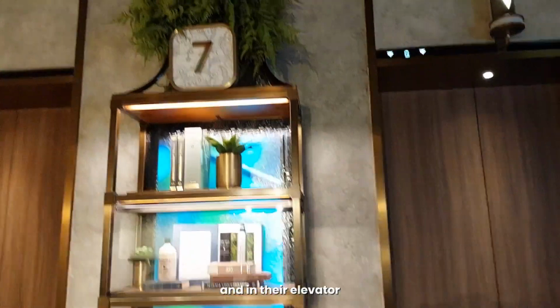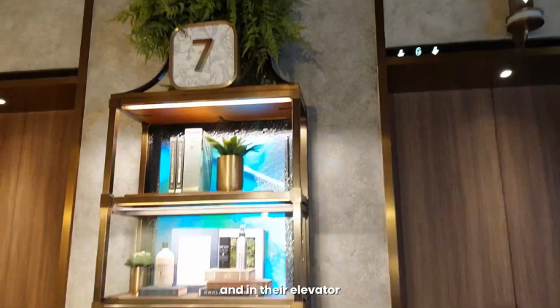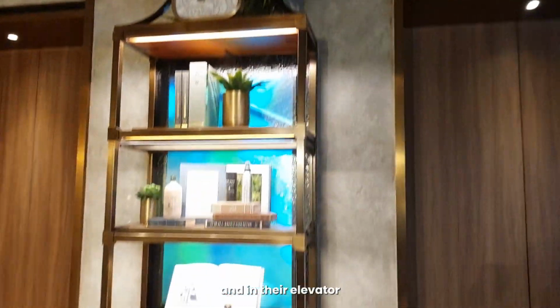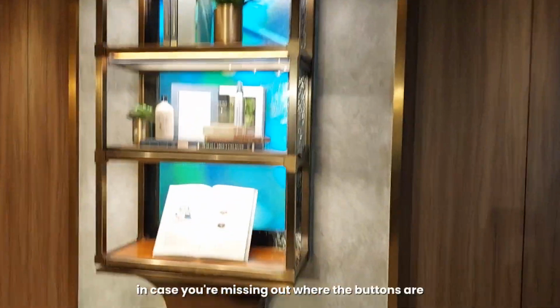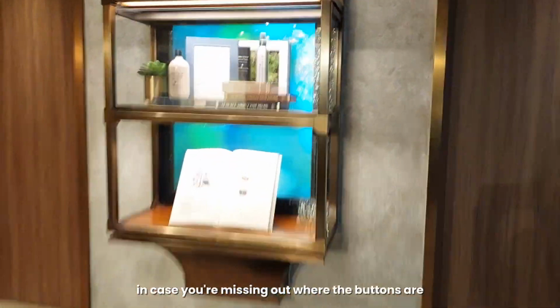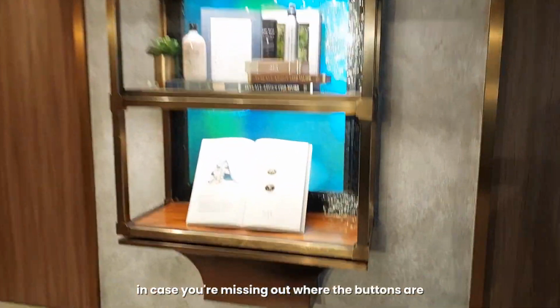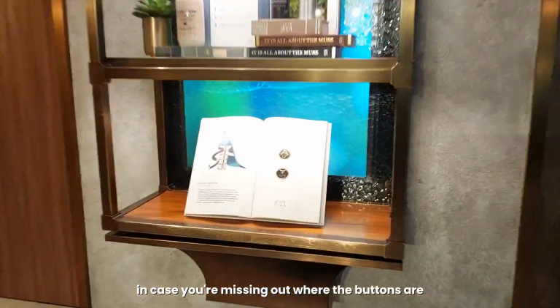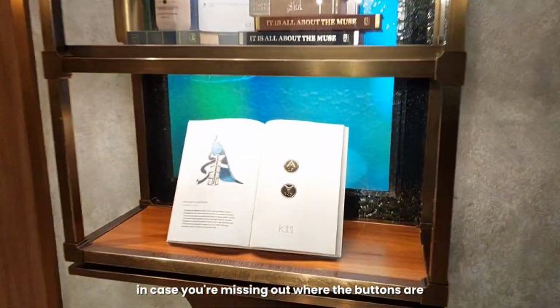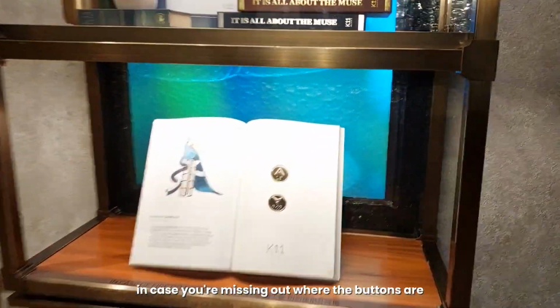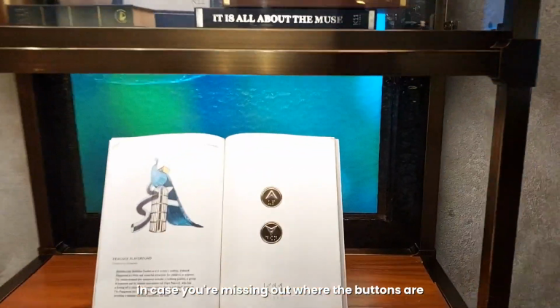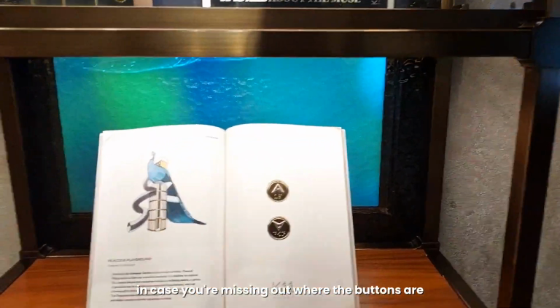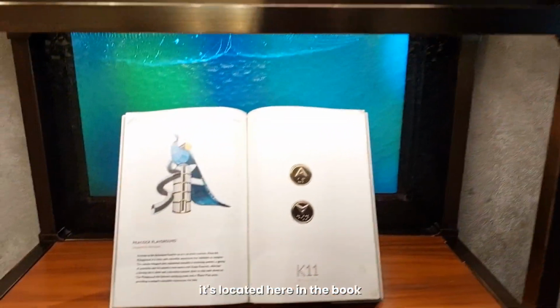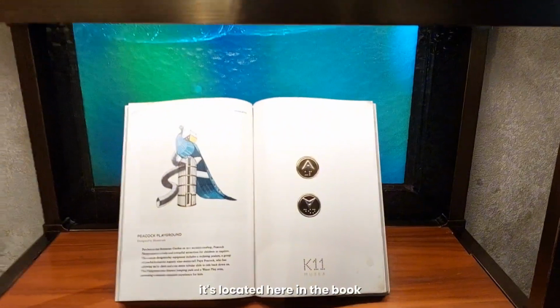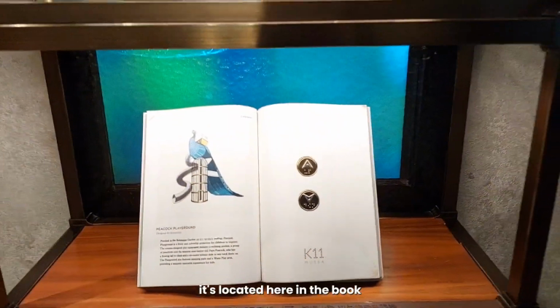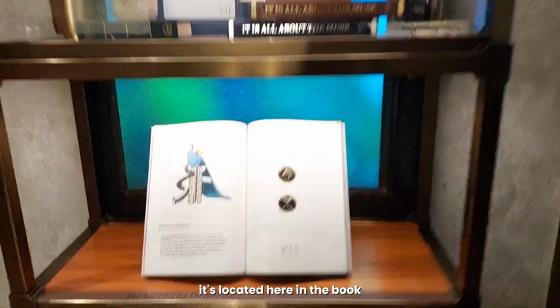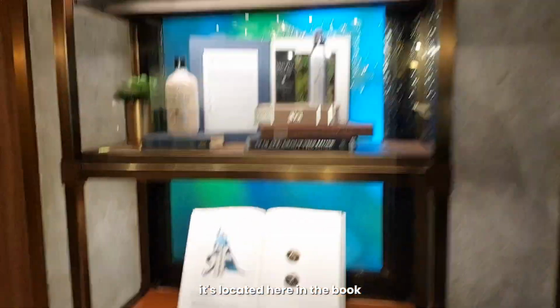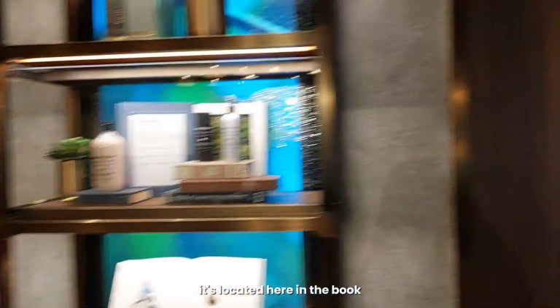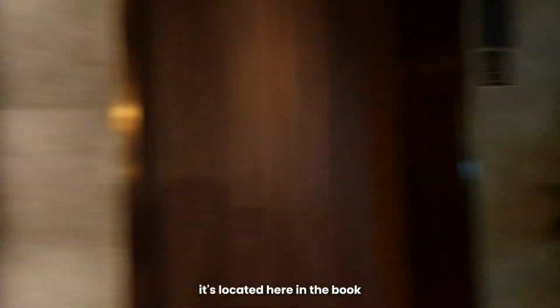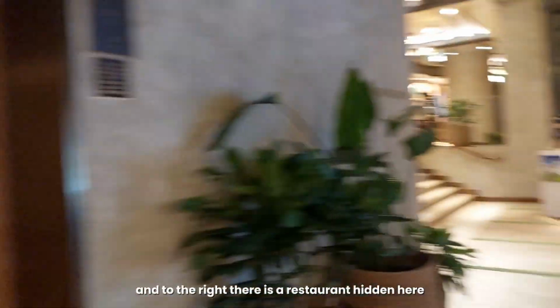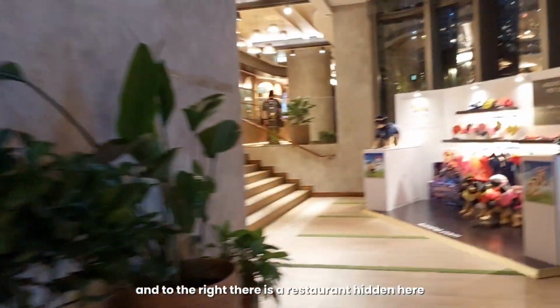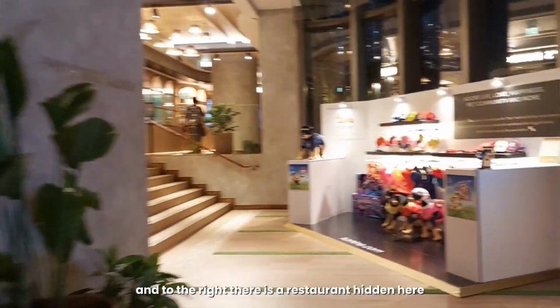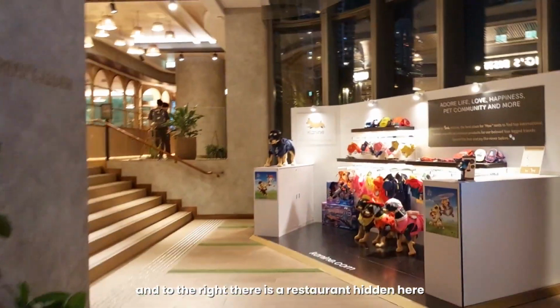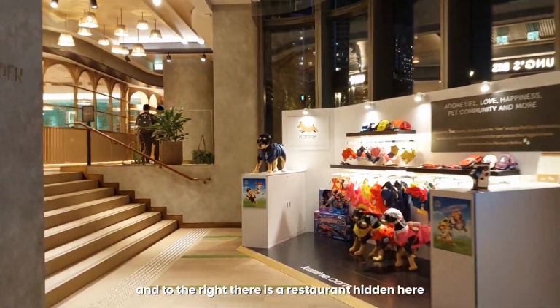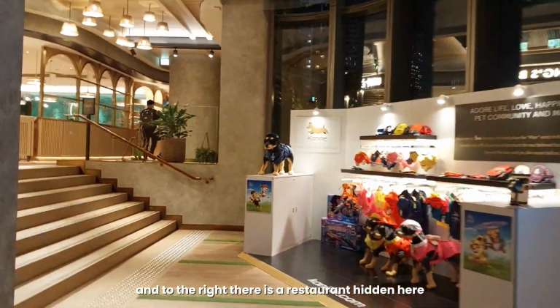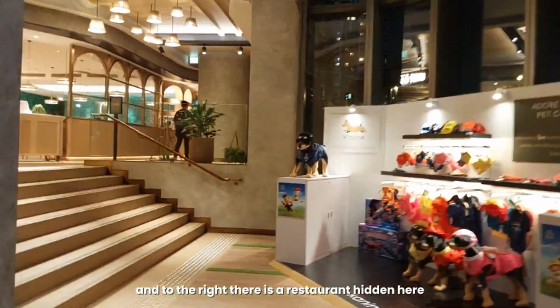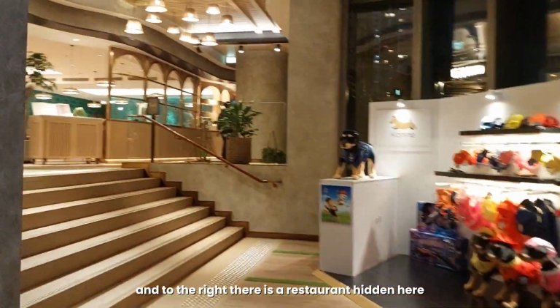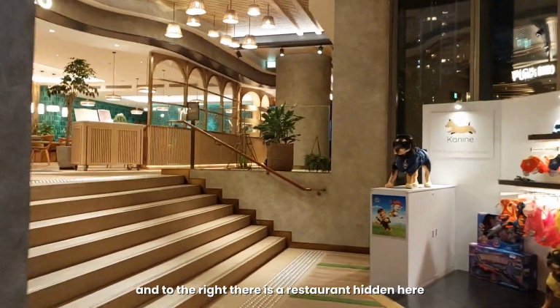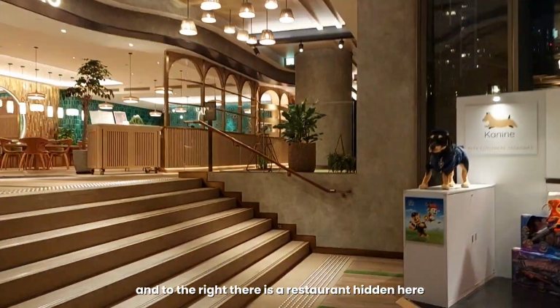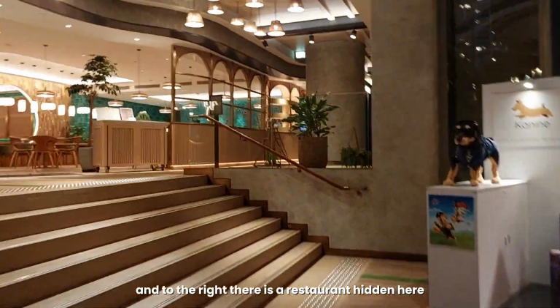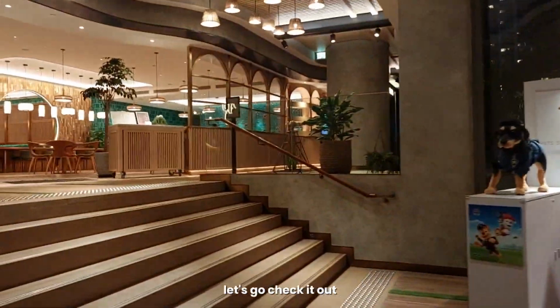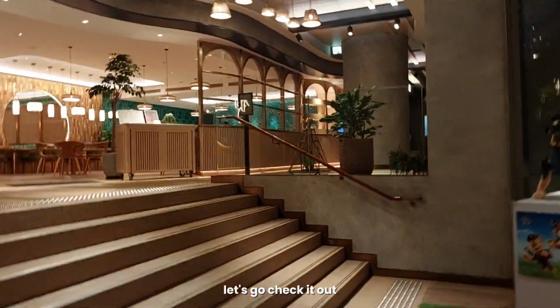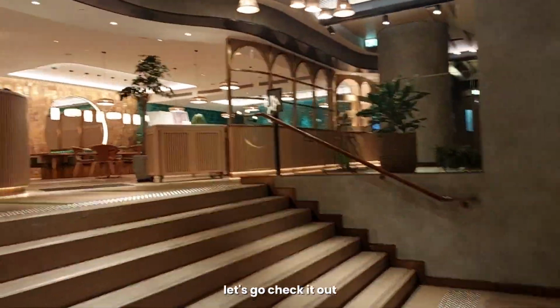And in their elevator, in case you're missing where the buttons are, they're located here in the book to the right. There's also a restaurant hidden here — let's go check it out.